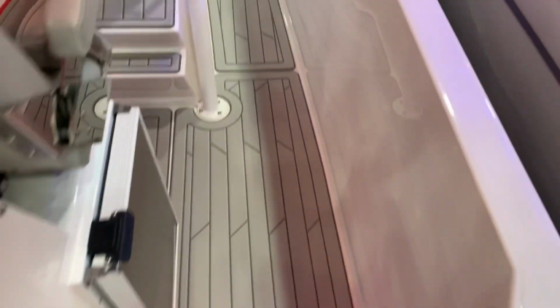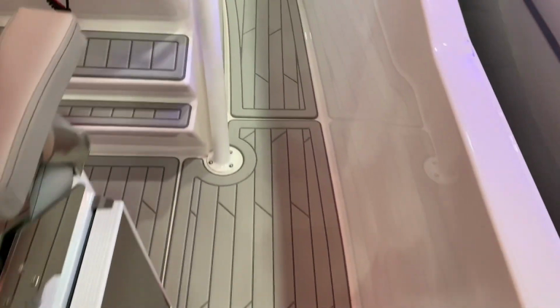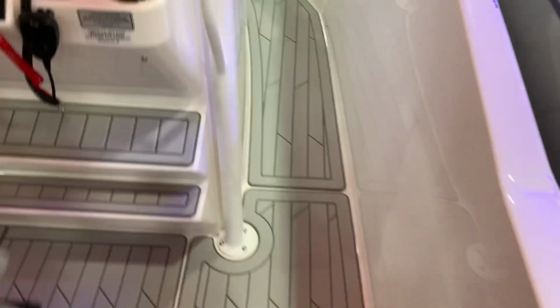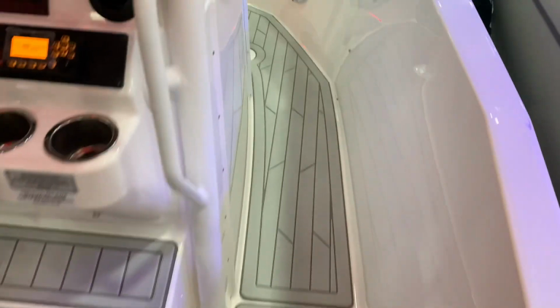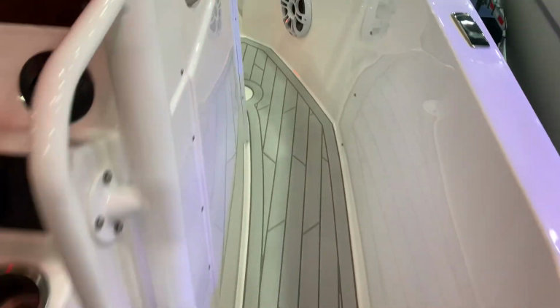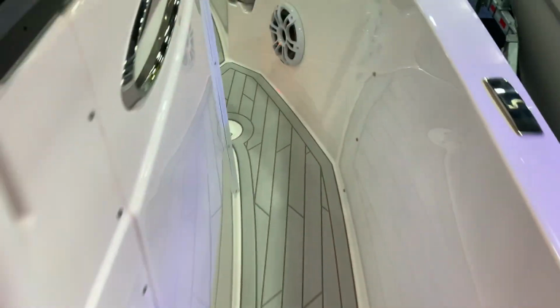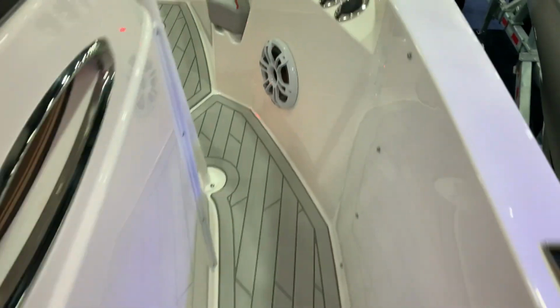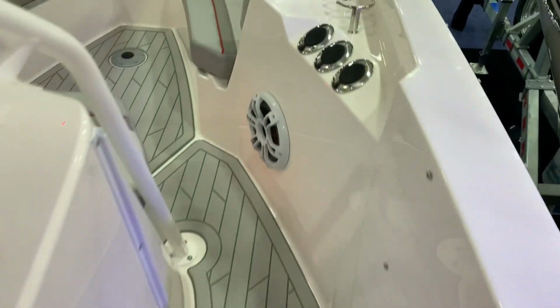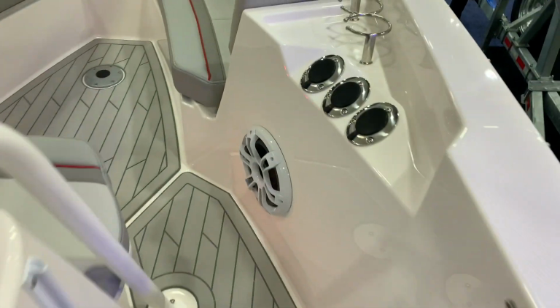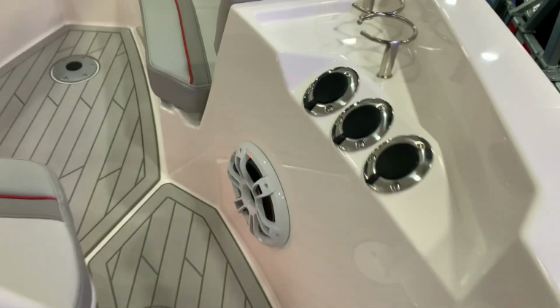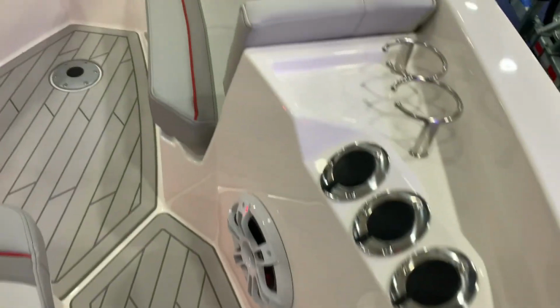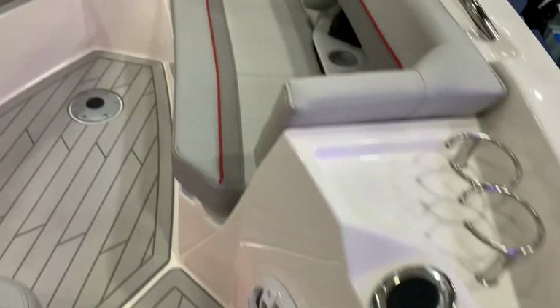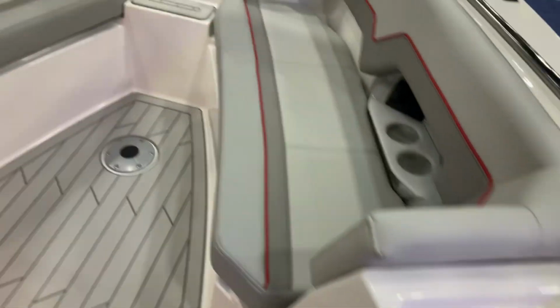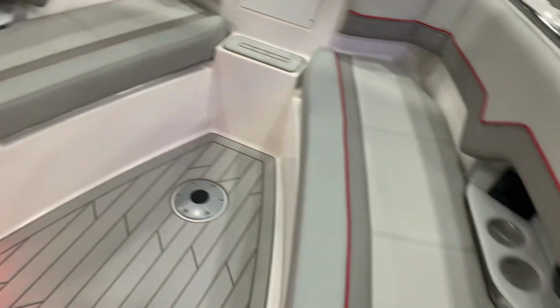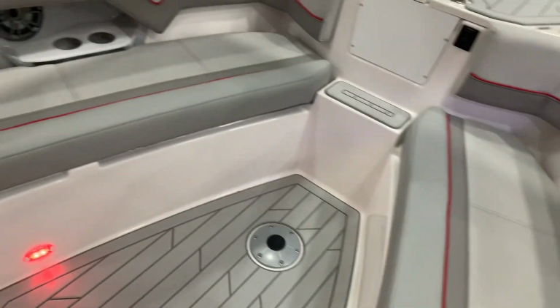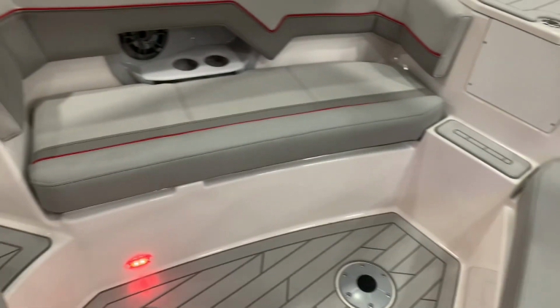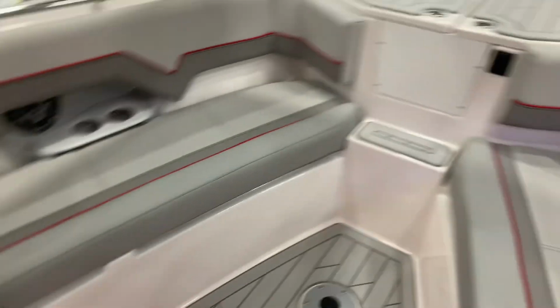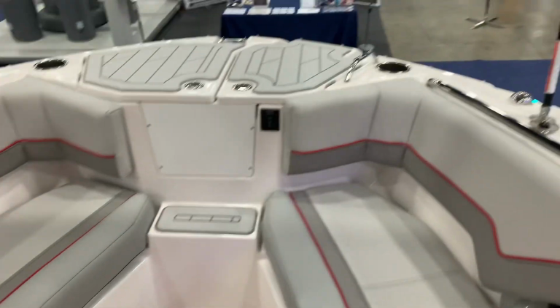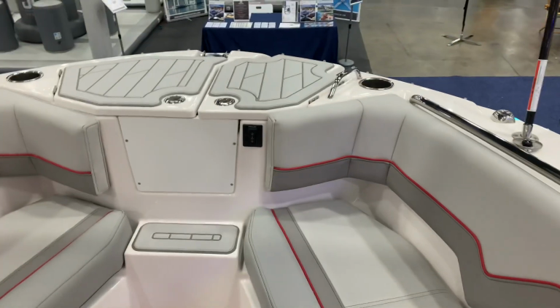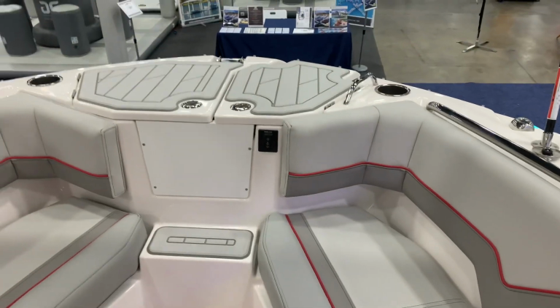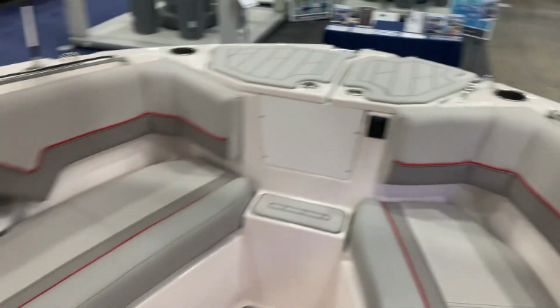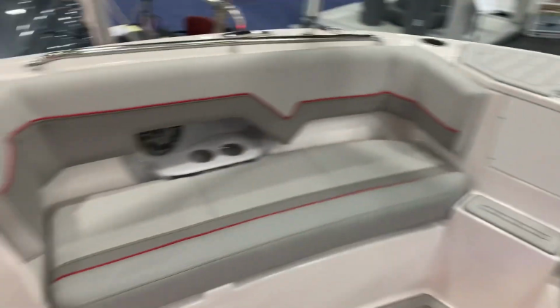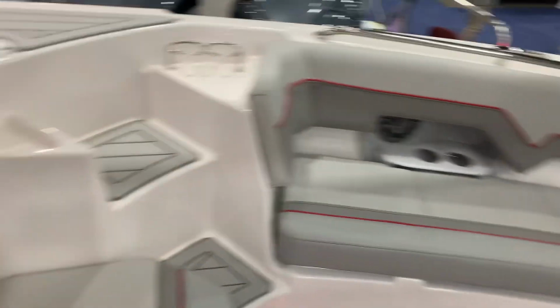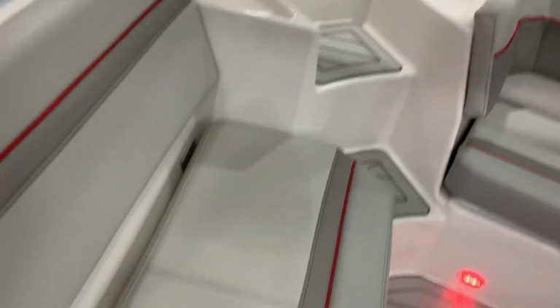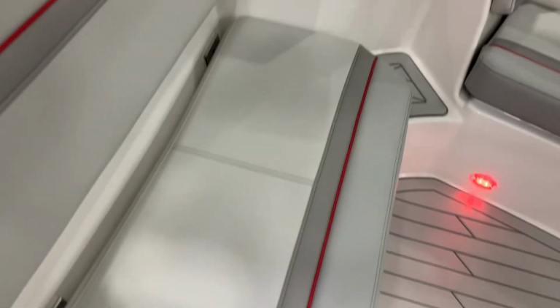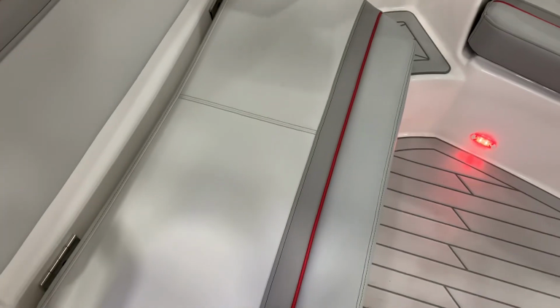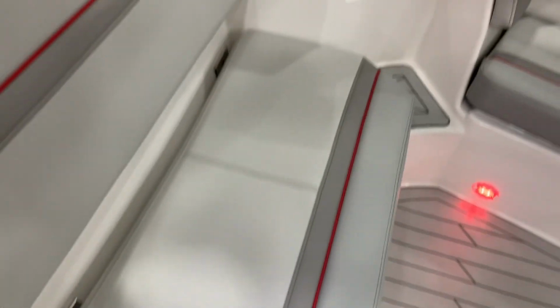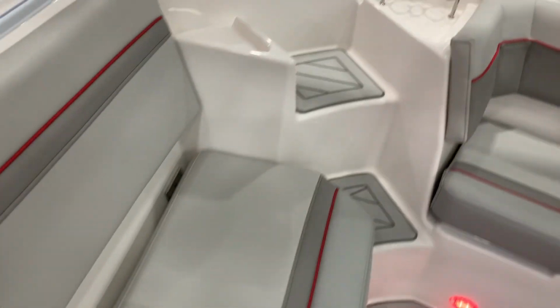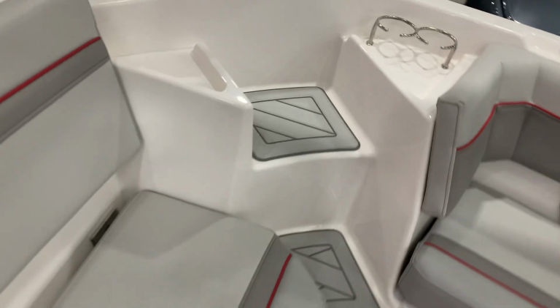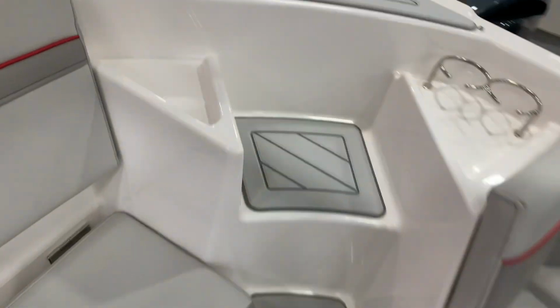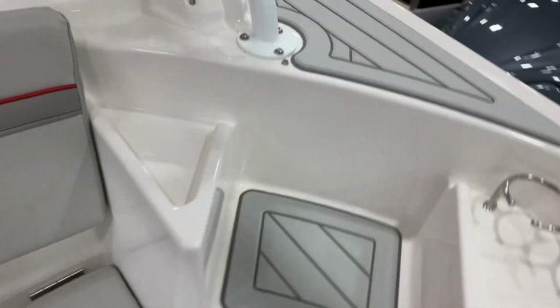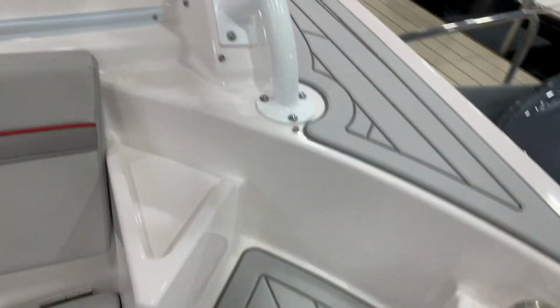Nice easy walkway to the front. Rod holders, cup holders. Windless anchor up front. Storage under this seat. A little walkway if you want to do the walk-around here.